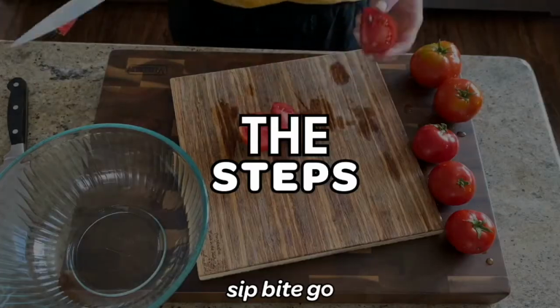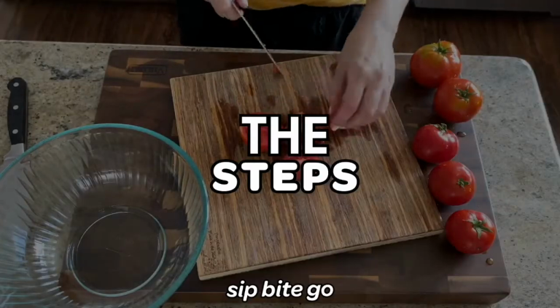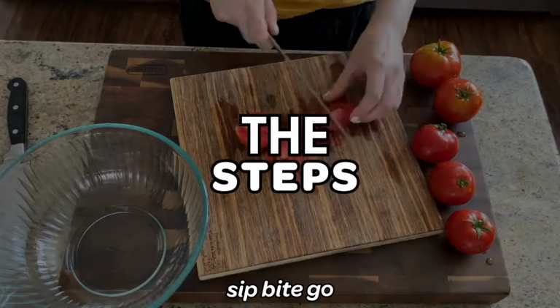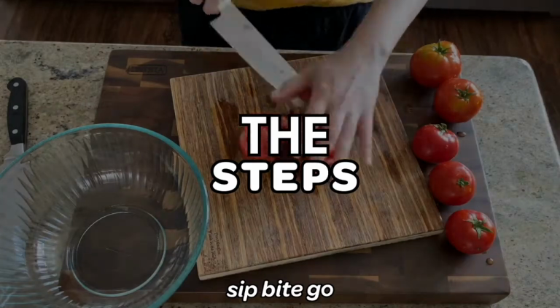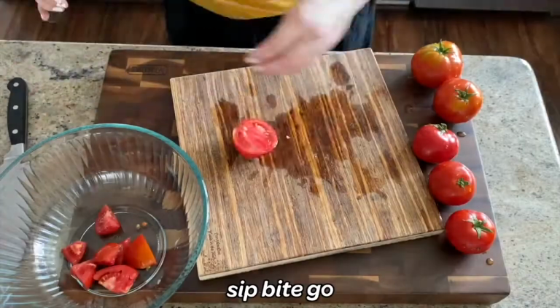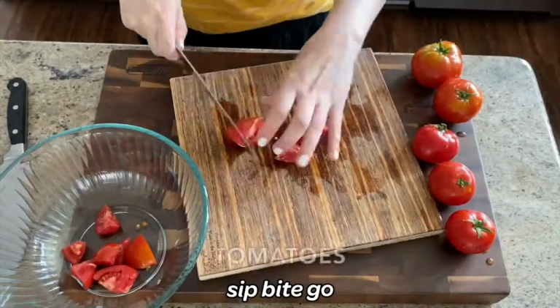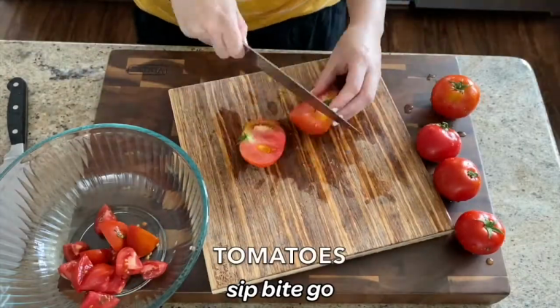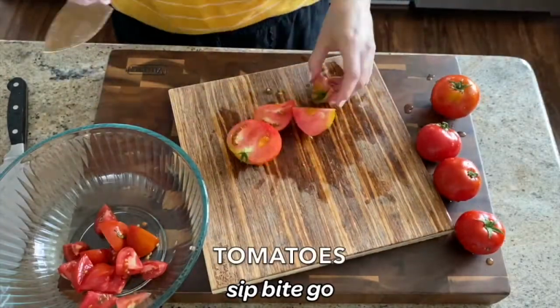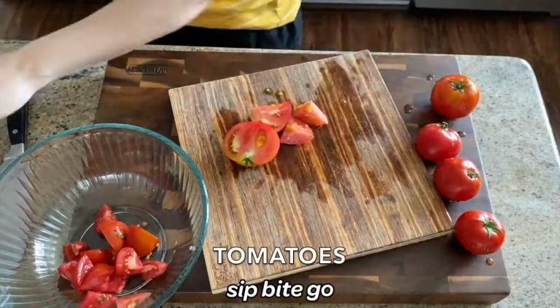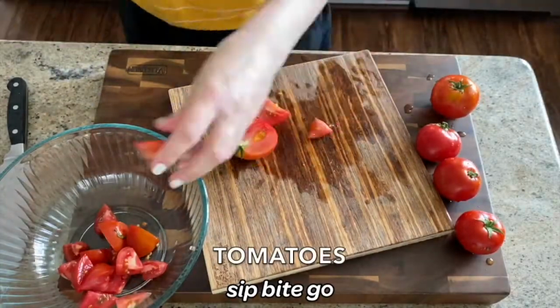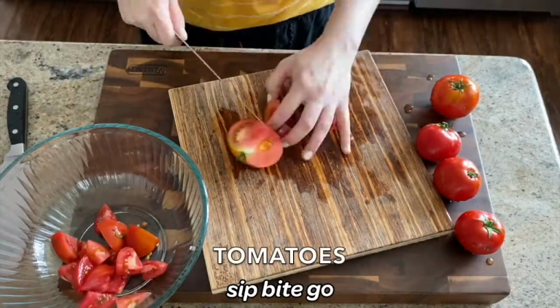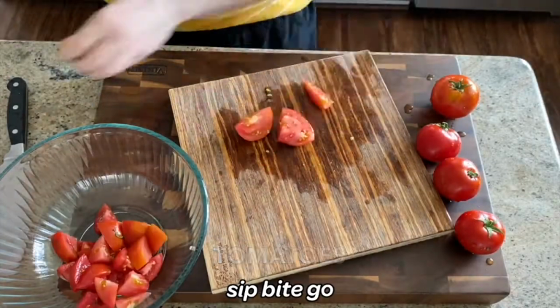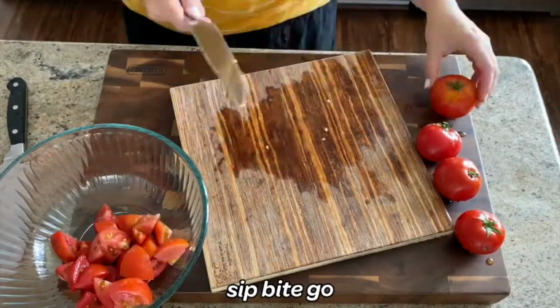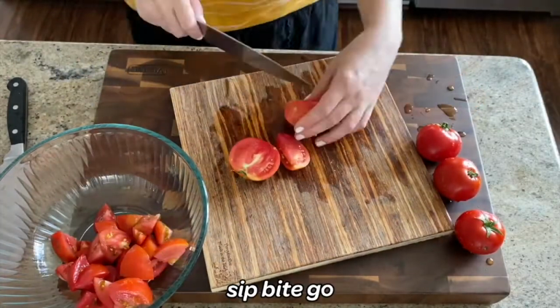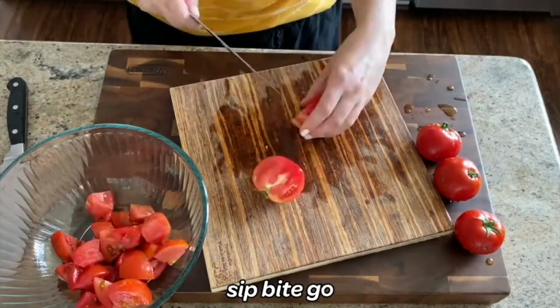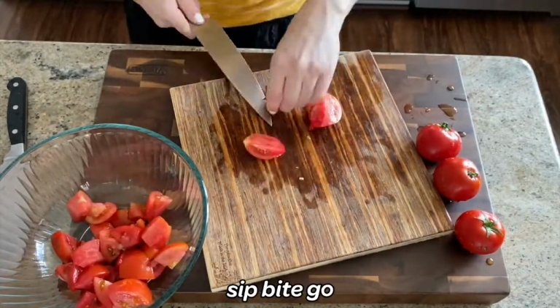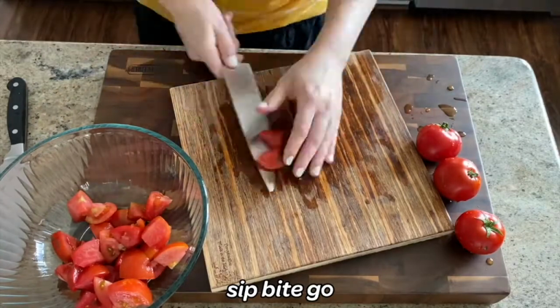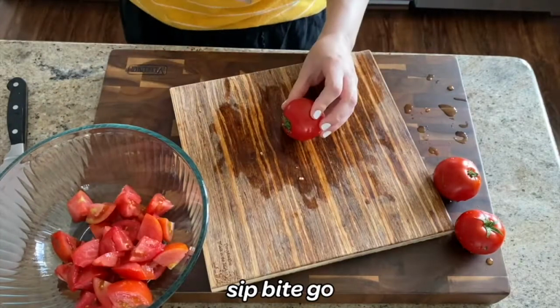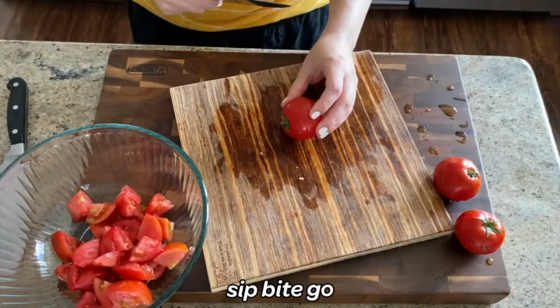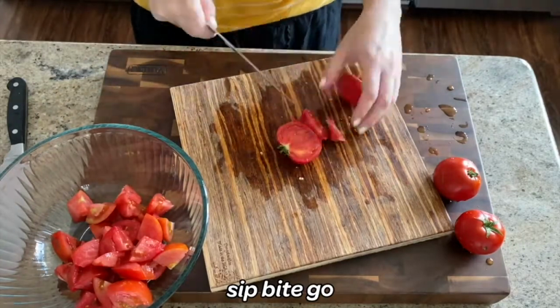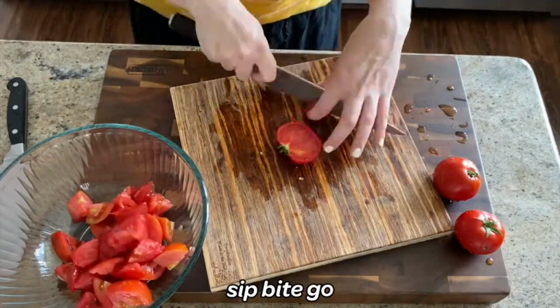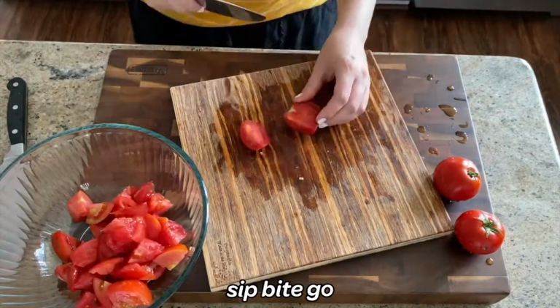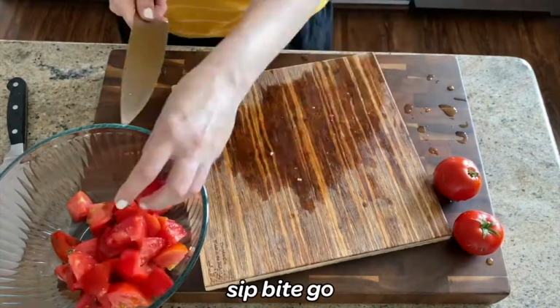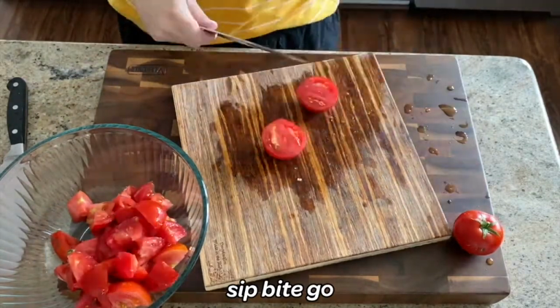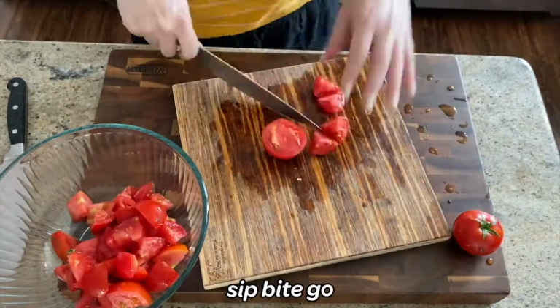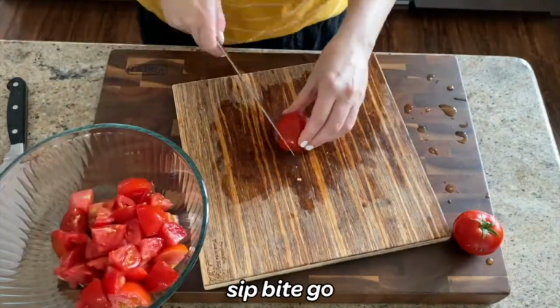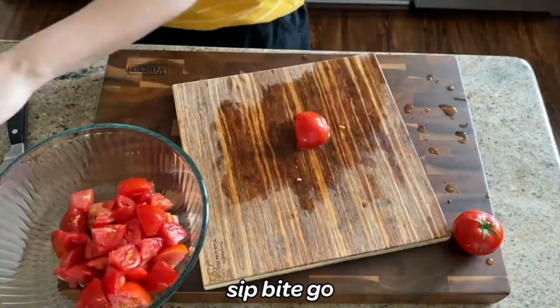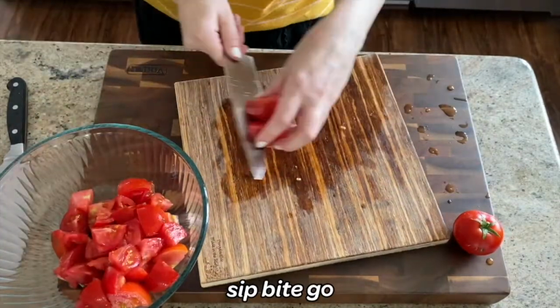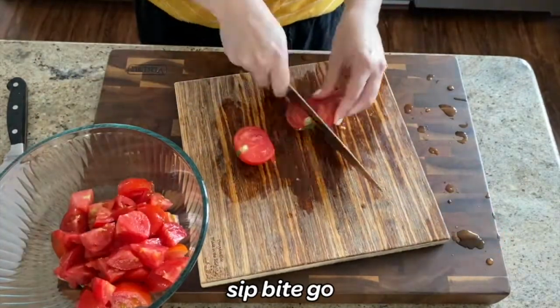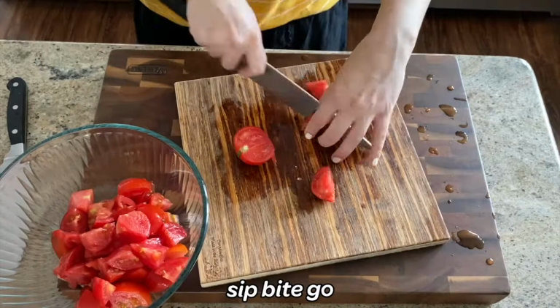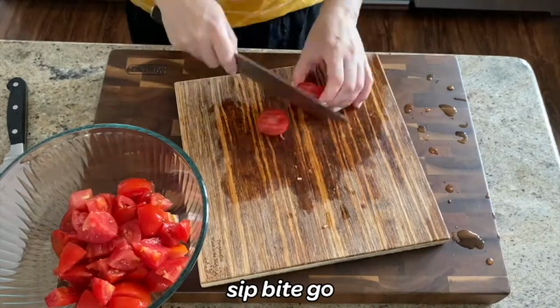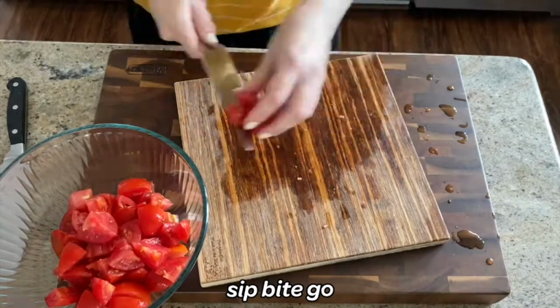This super simple cucumber salad marinated in vinegar begins with dicing tomatoes in large chunks. I leave the seeds in, just cut out the stem, and then they're ready to pop in the salad.